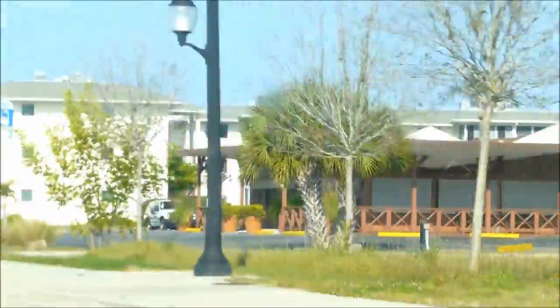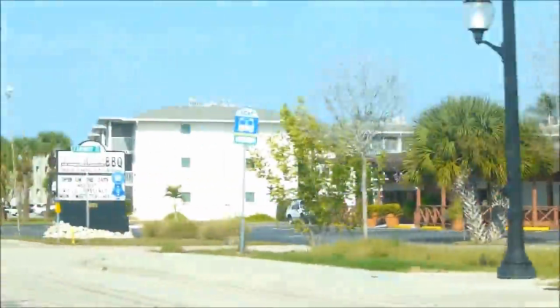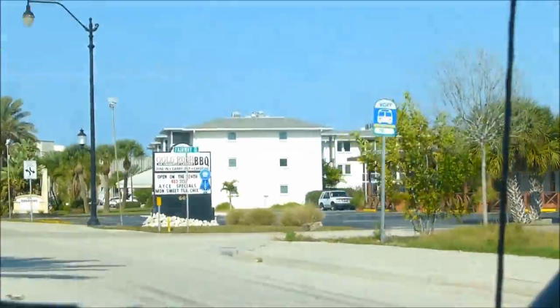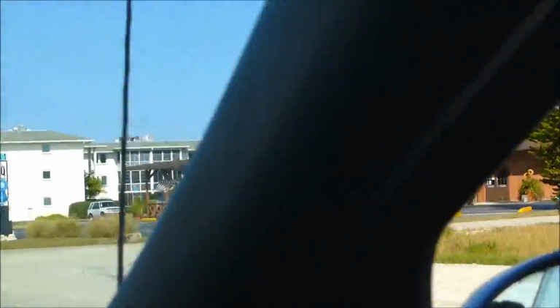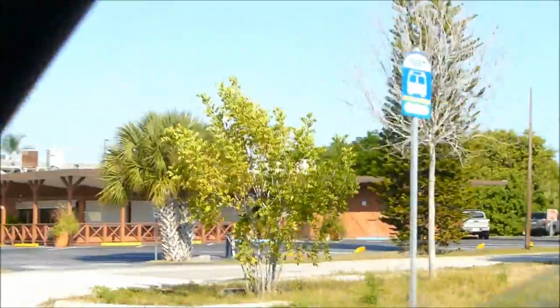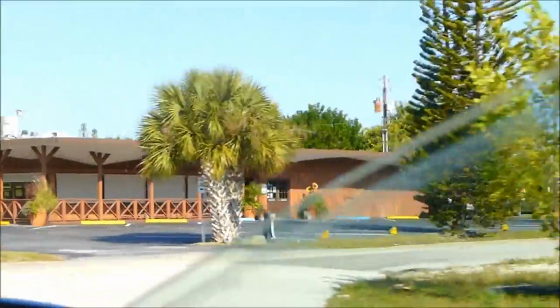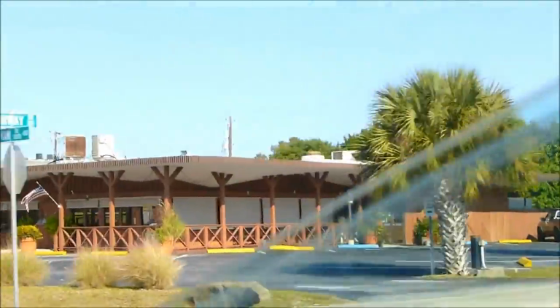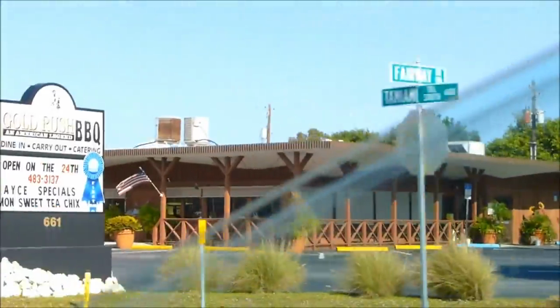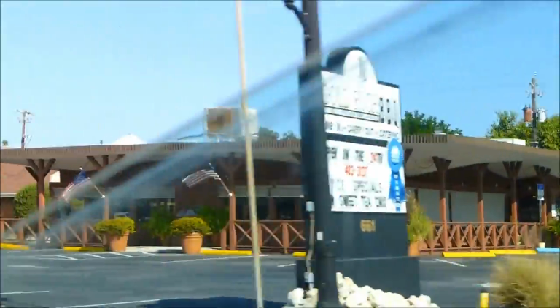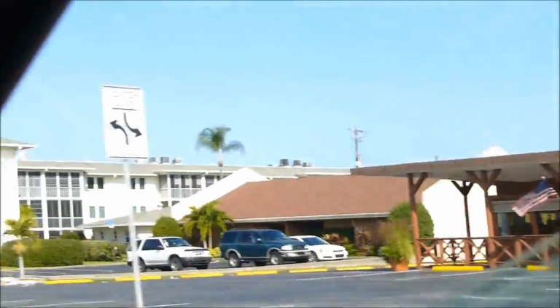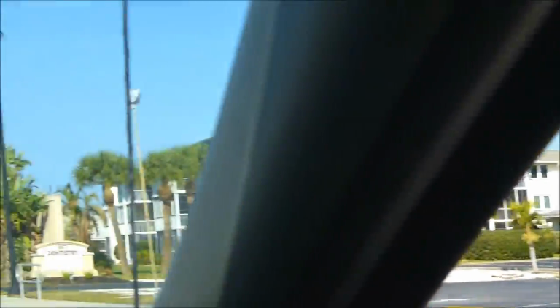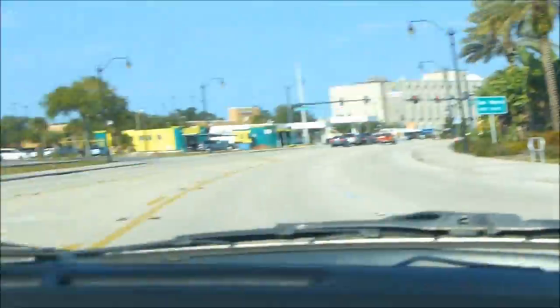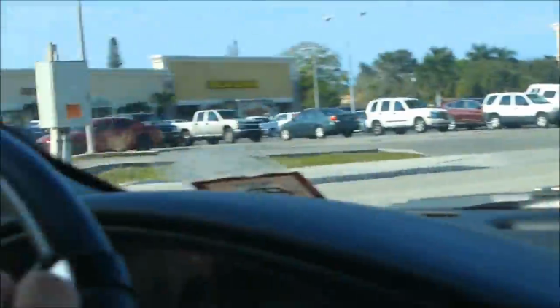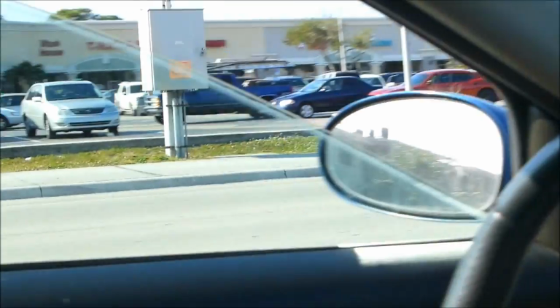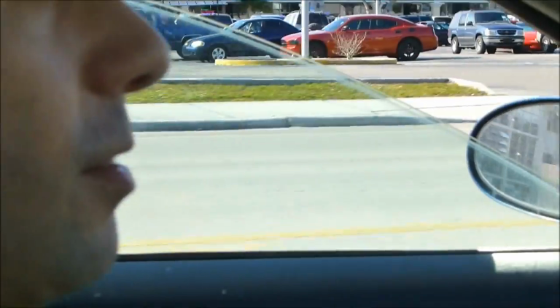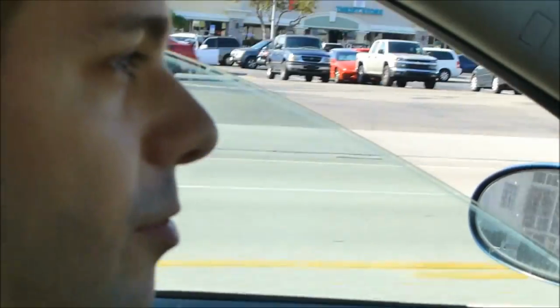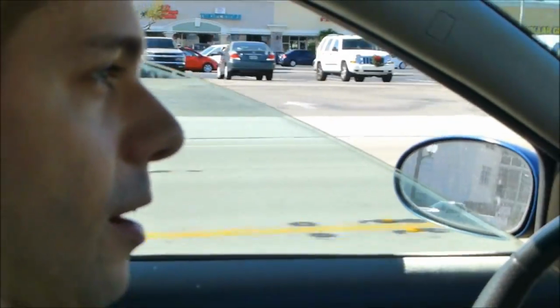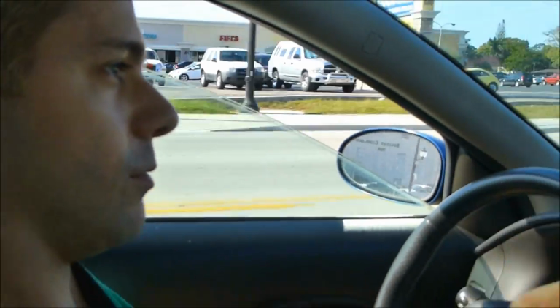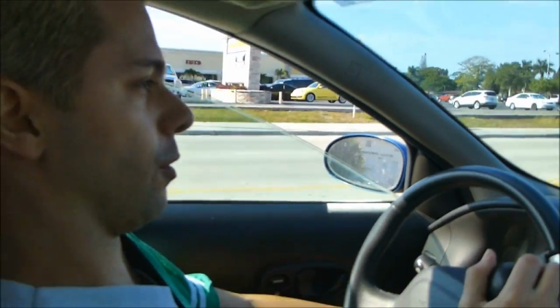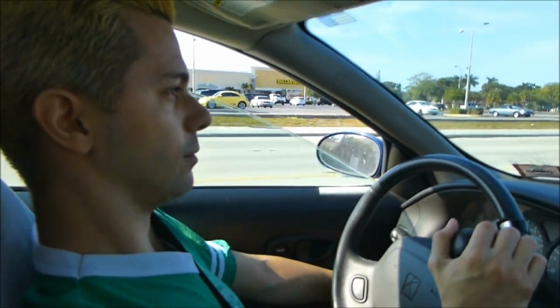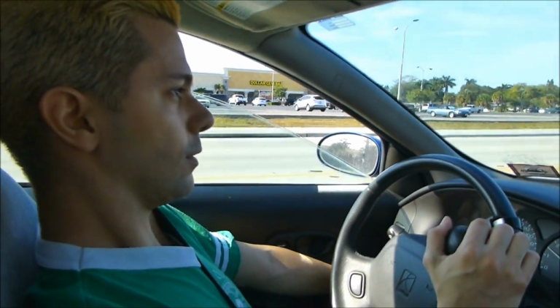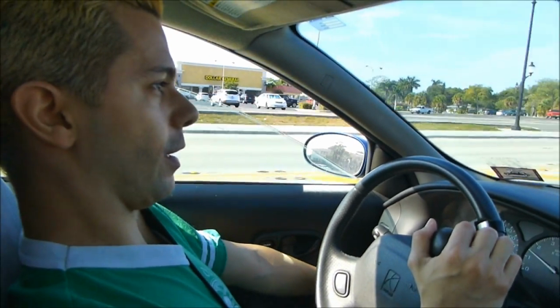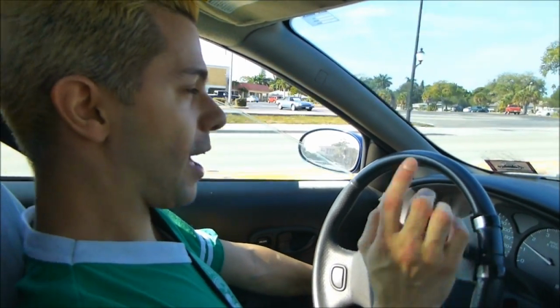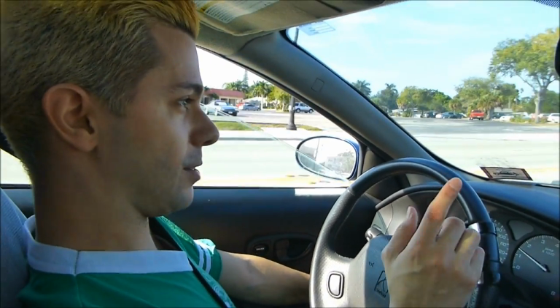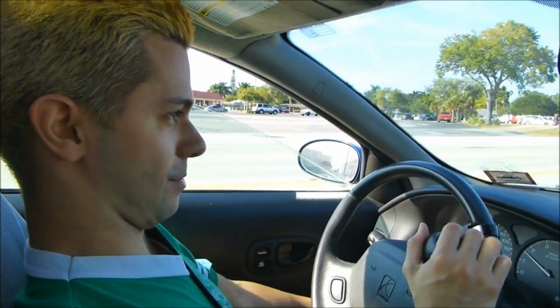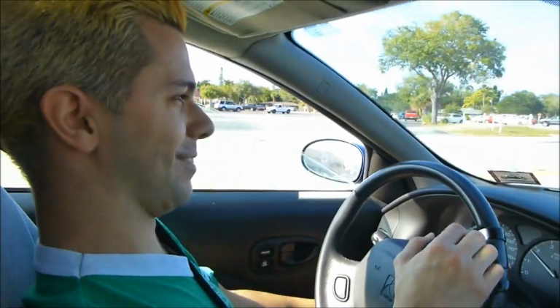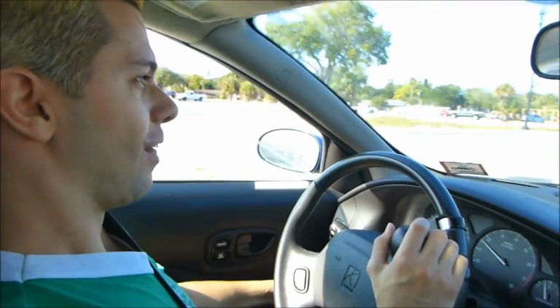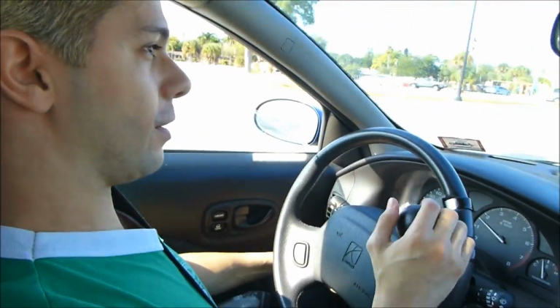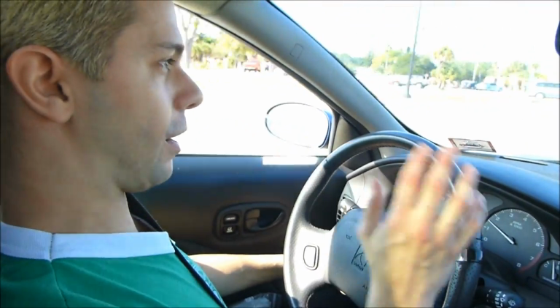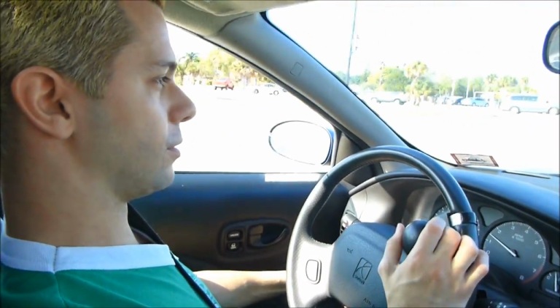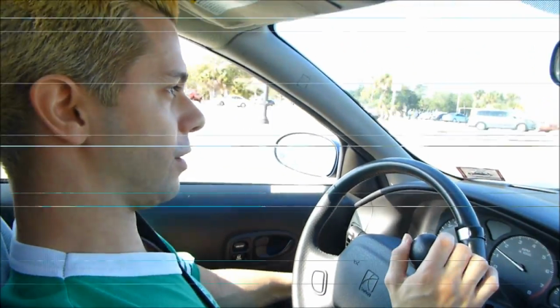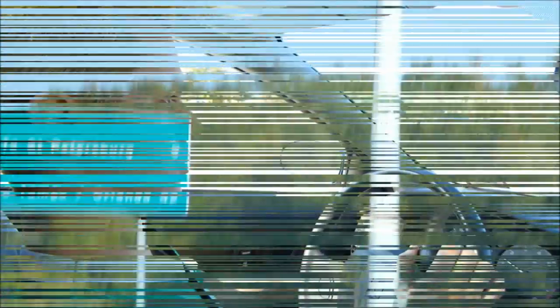There it is — really really good food, and I suggest if you ever visit the area you should go there. I was not paid to say that. I will see you guys very soon.